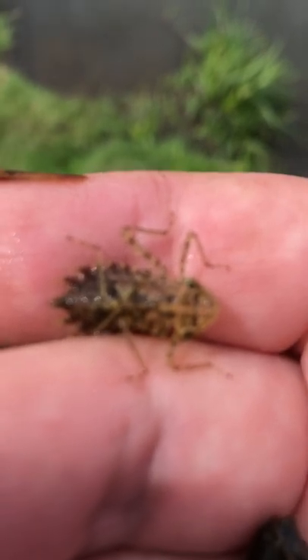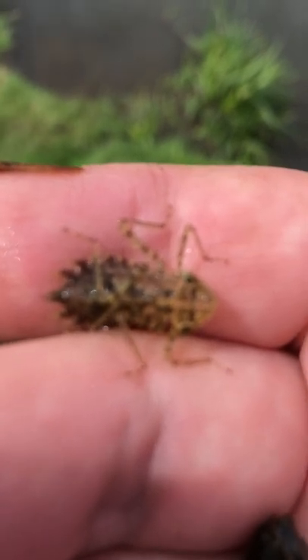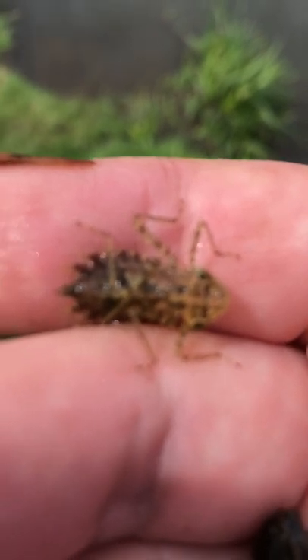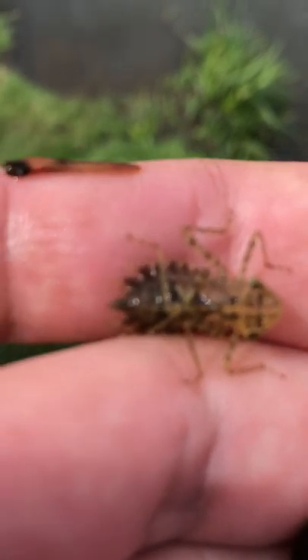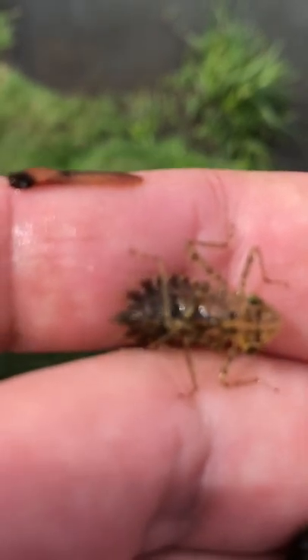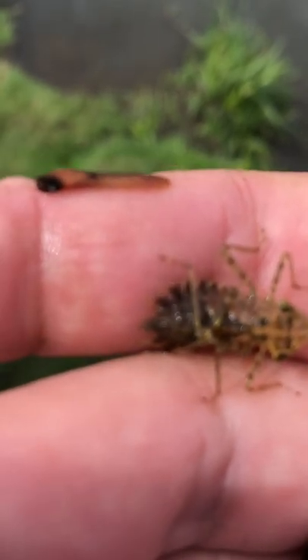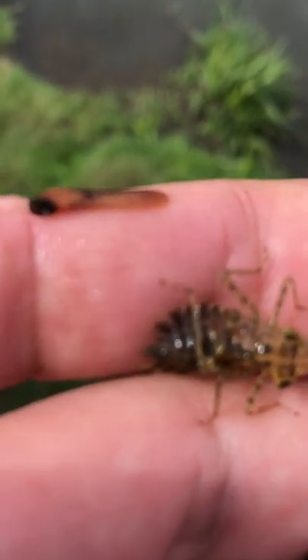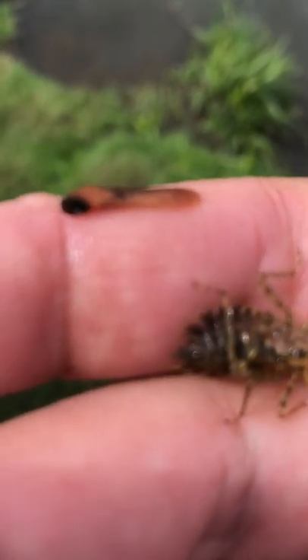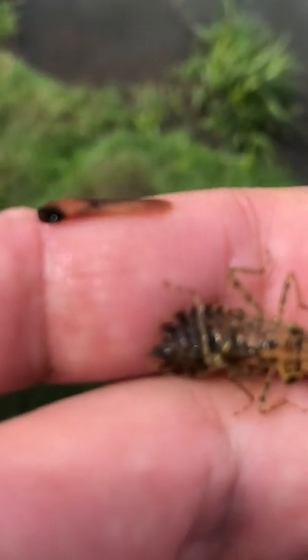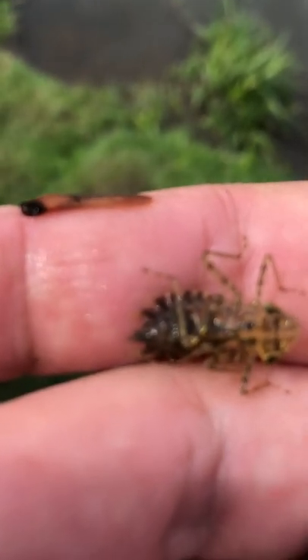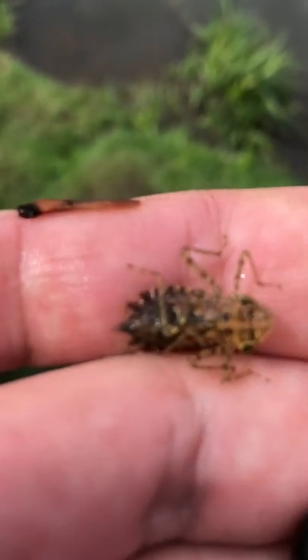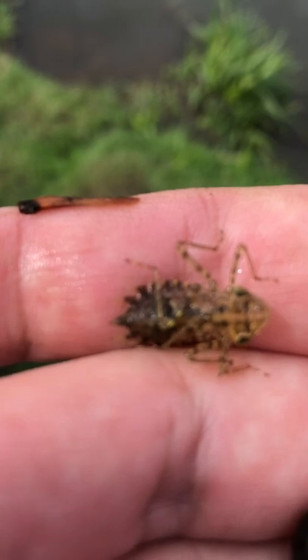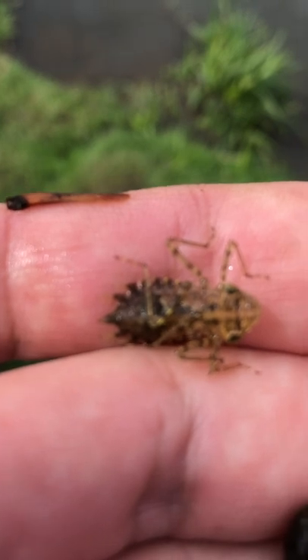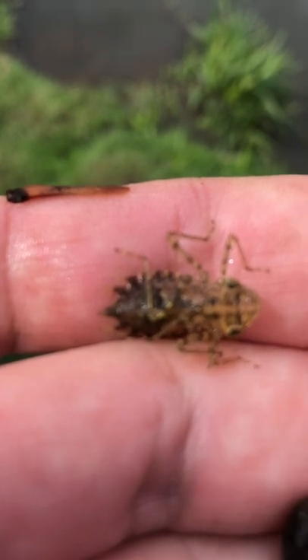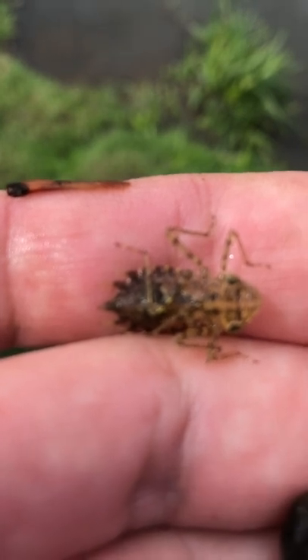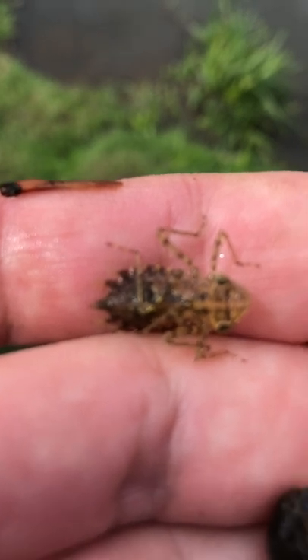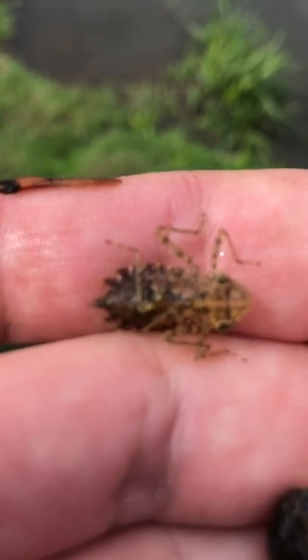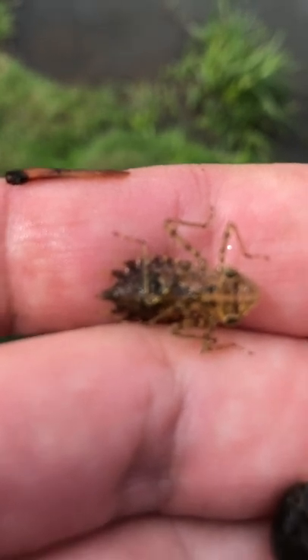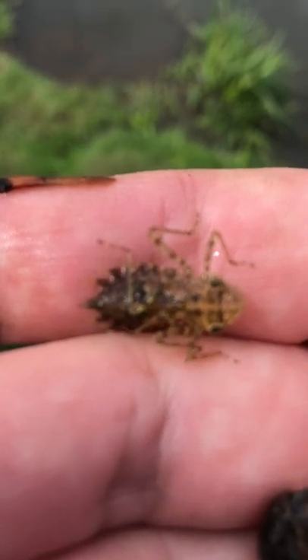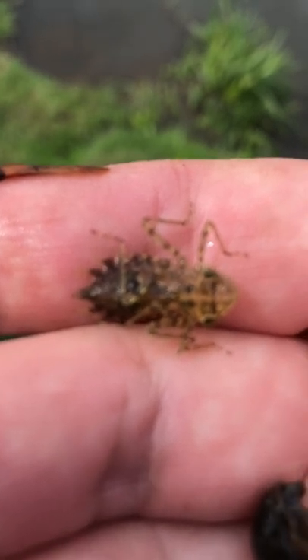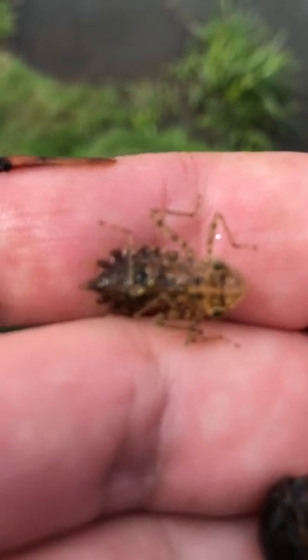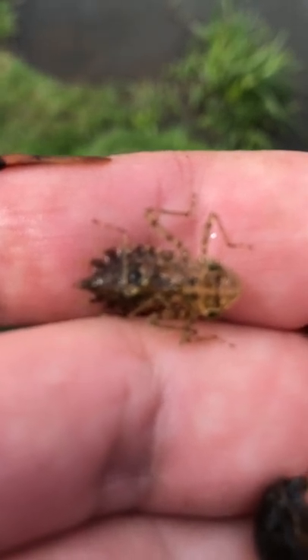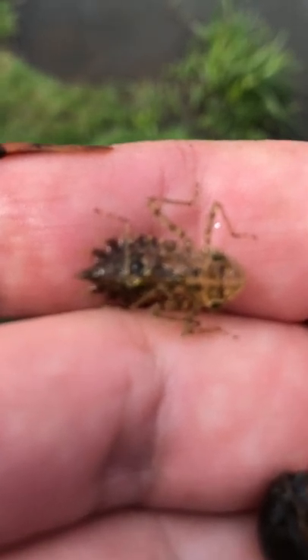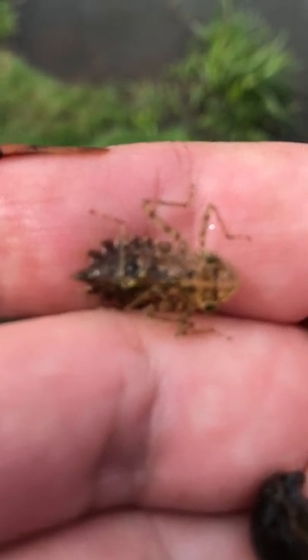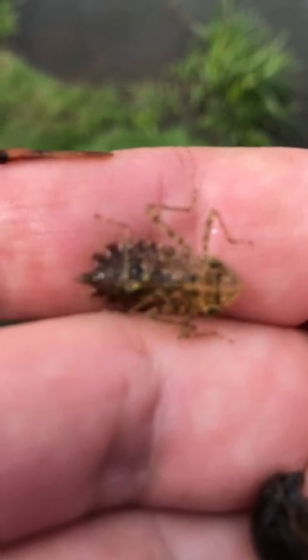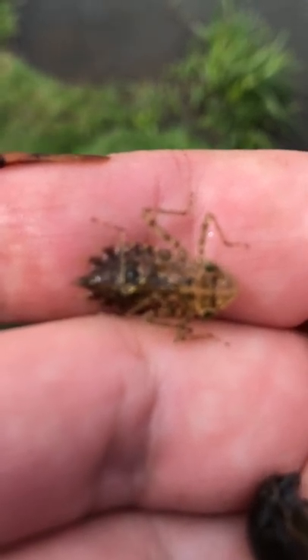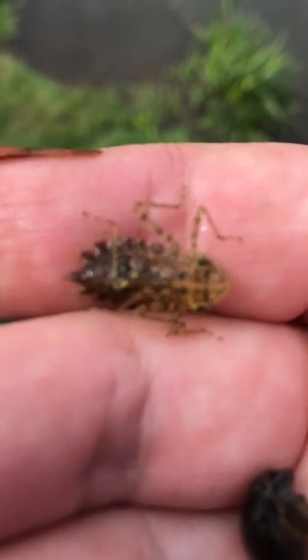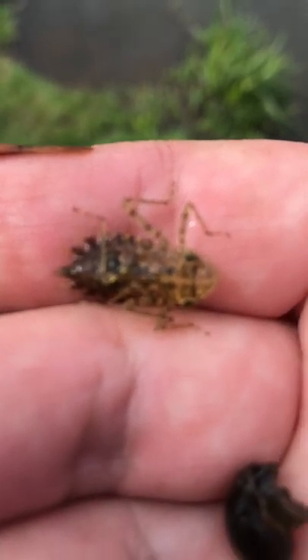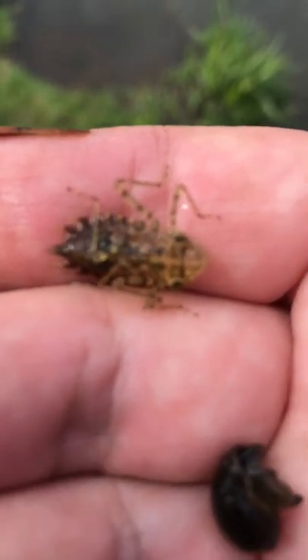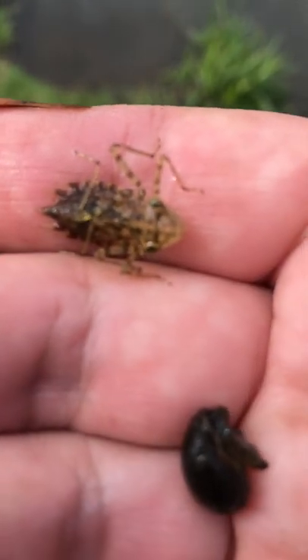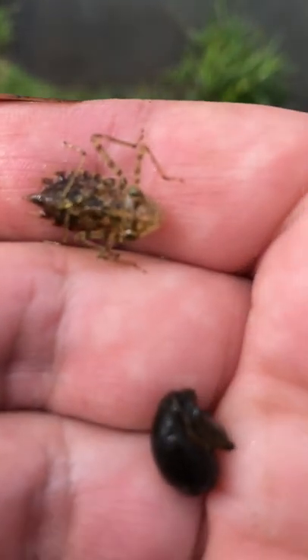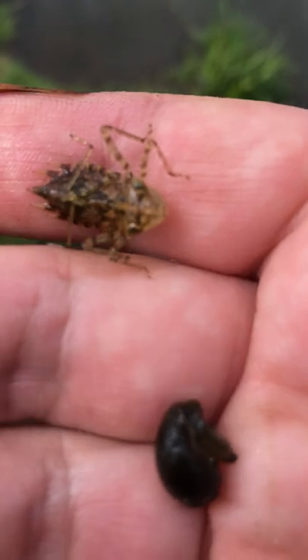They start out as eggs in the water, just like all these aquatic insects do — mosquitoes, mayfly, dragonfly, stonefly.